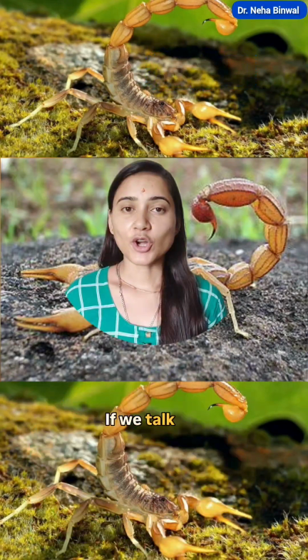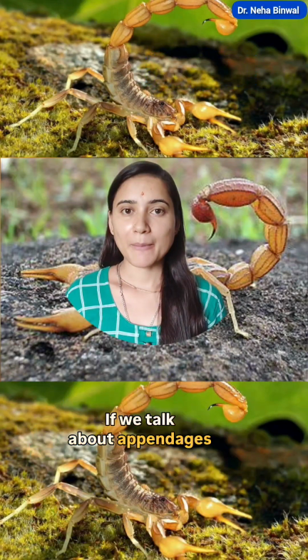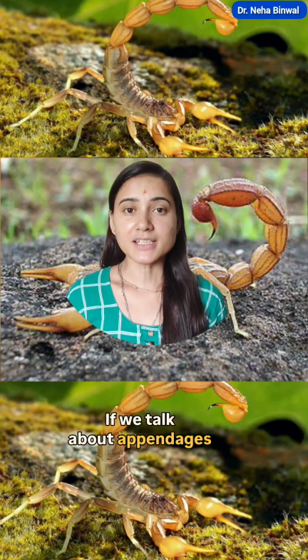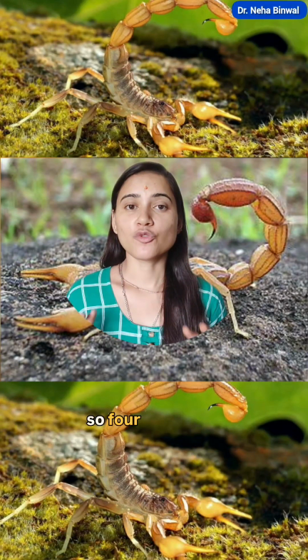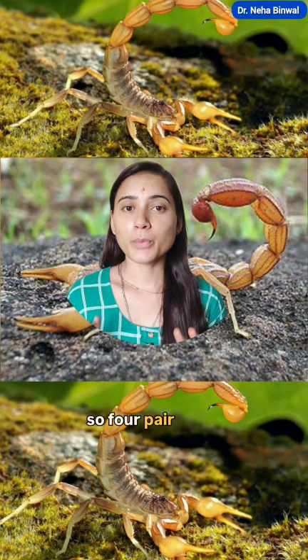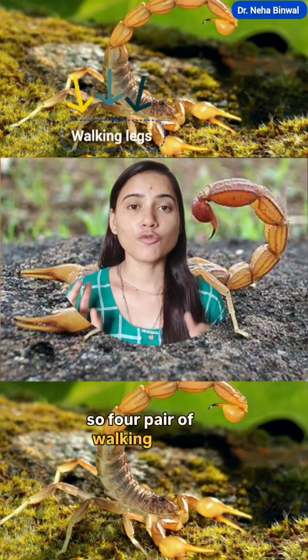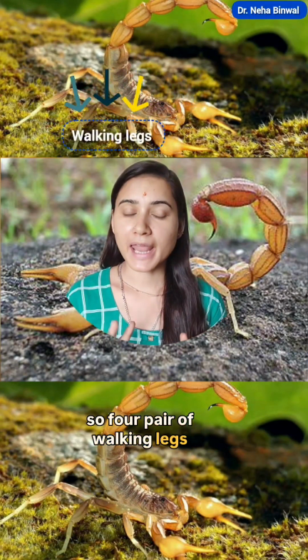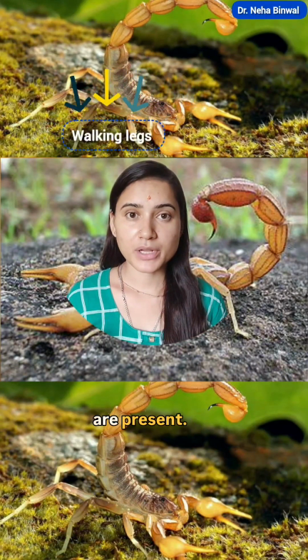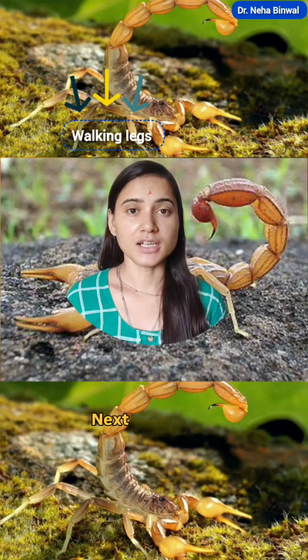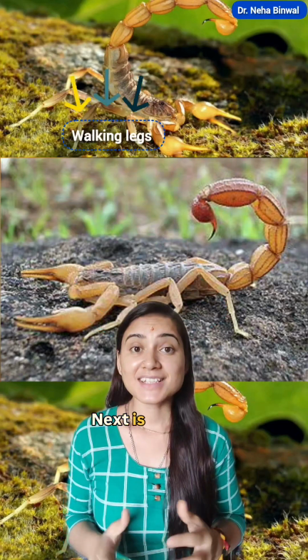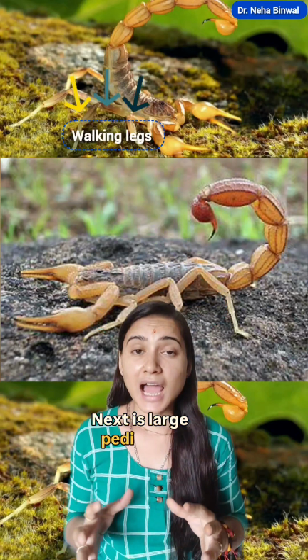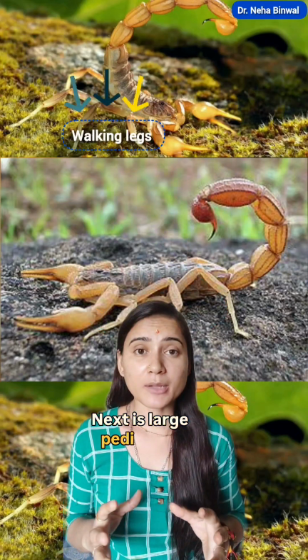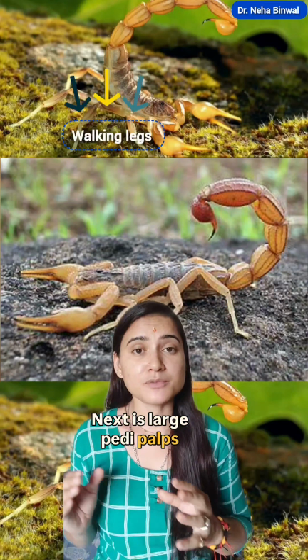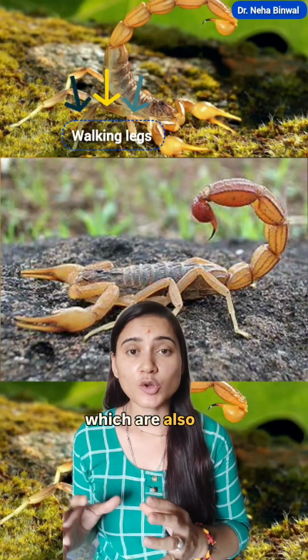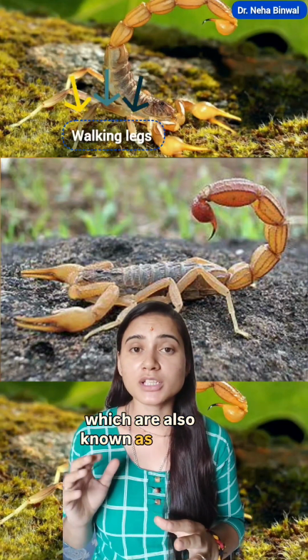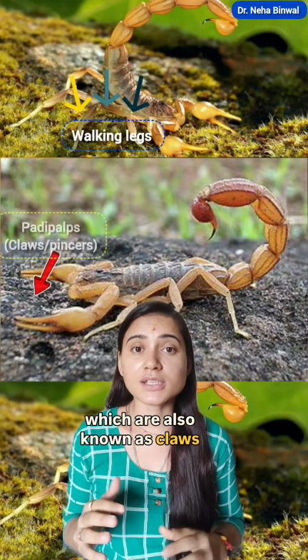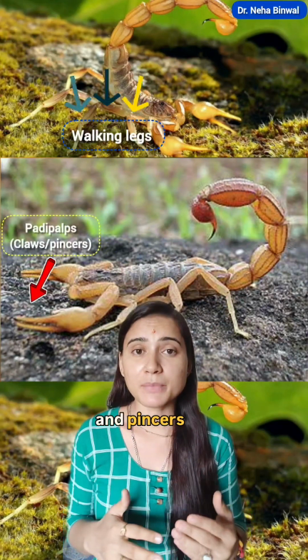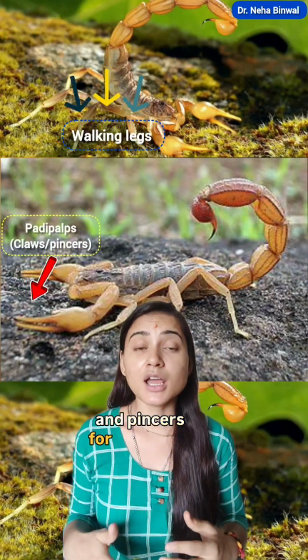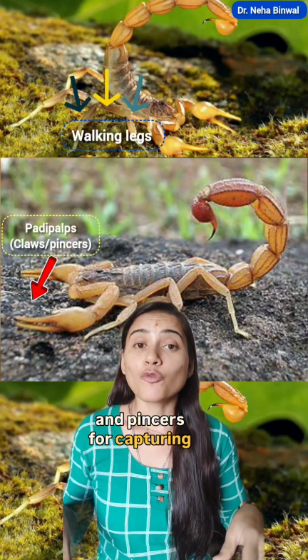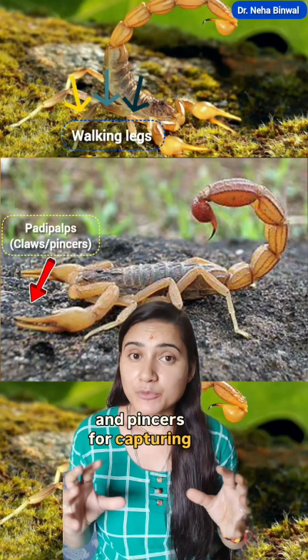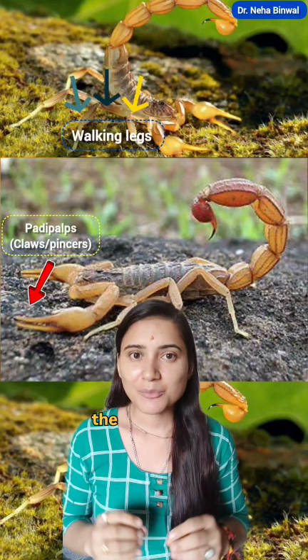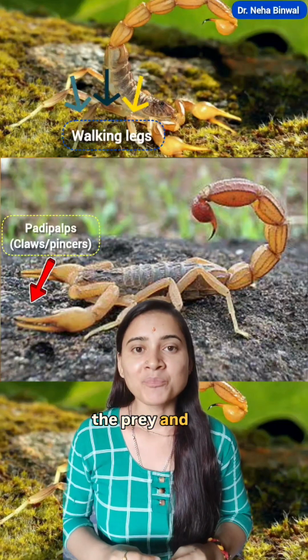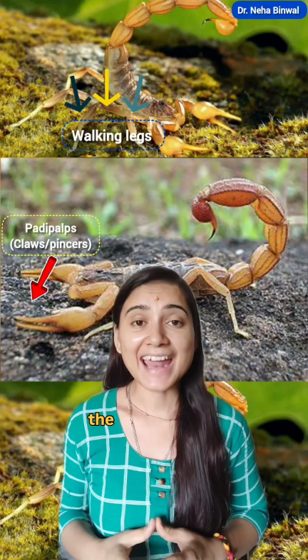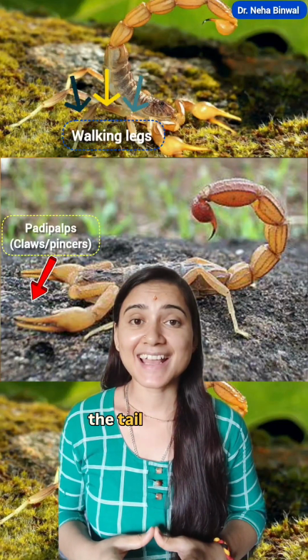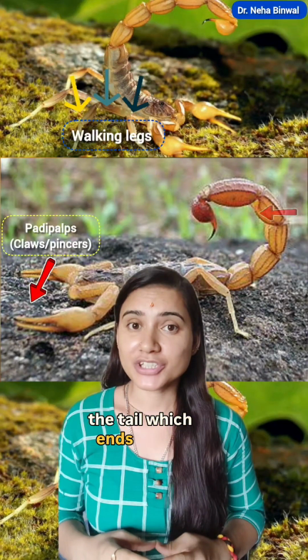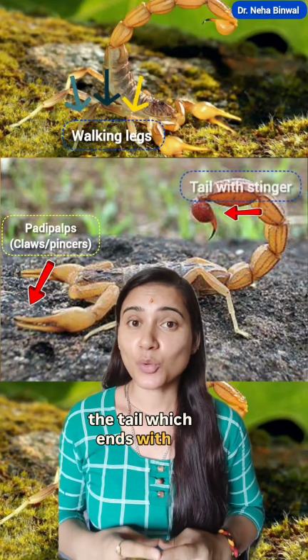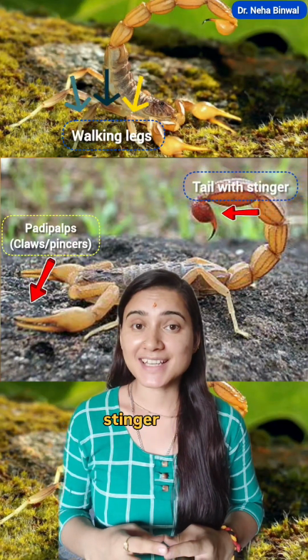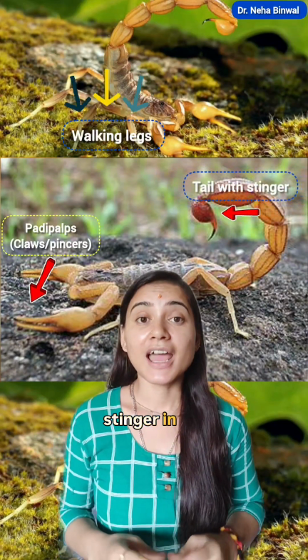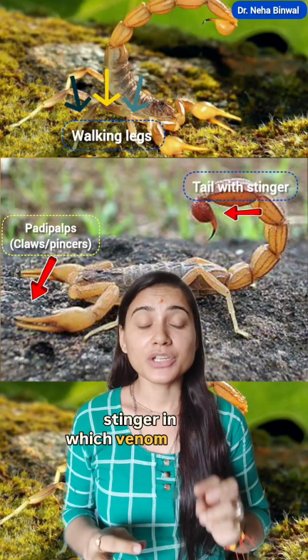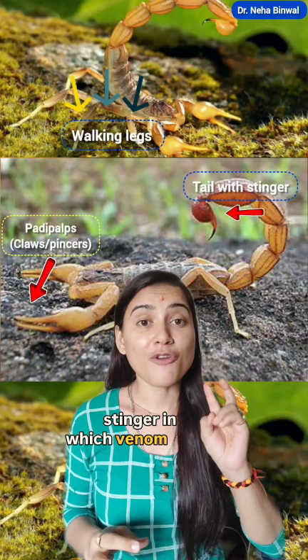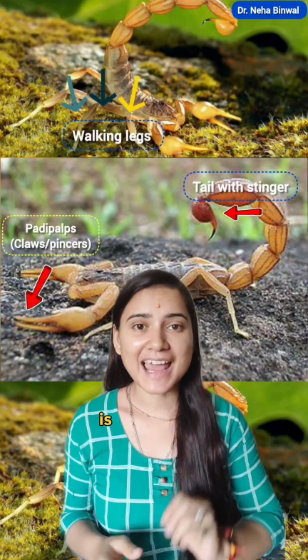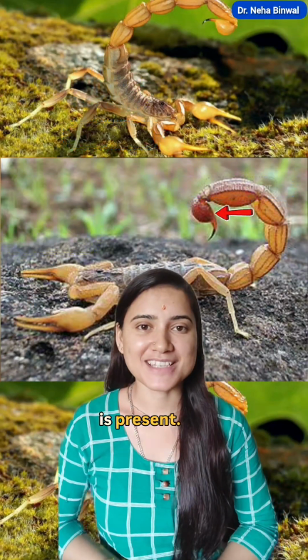If we talk about appendages, four pairs of walking legs are present. Next are large pedipalps, which are also known as claws or pincers, used for capturing prey. And the tail ends with a stinger in which a venom gland is present.